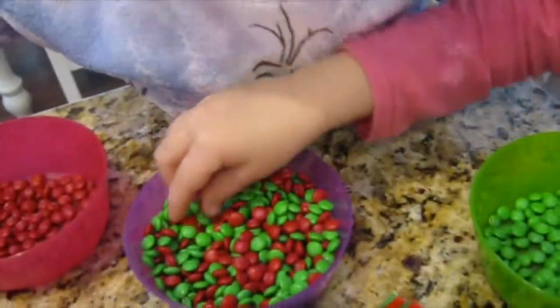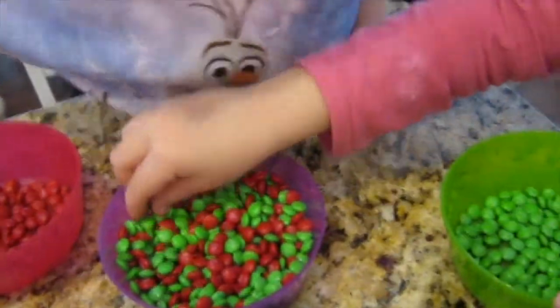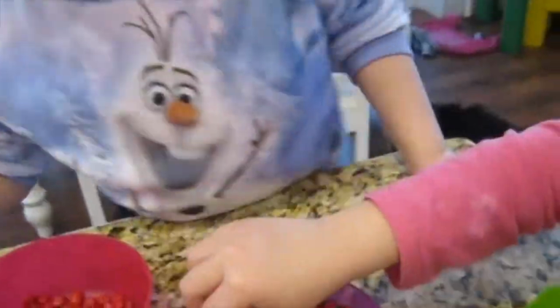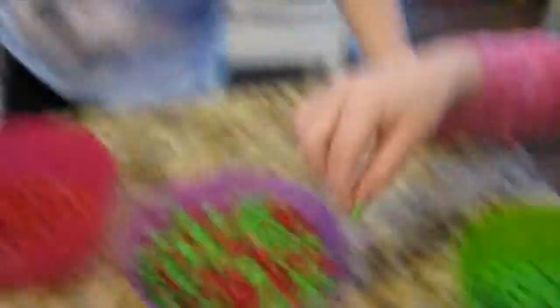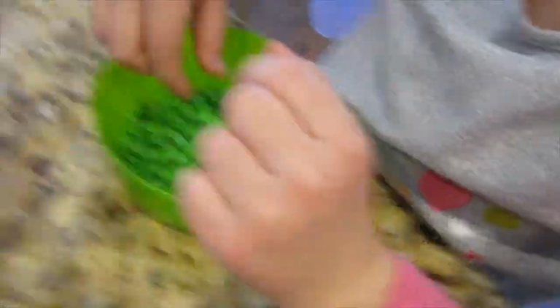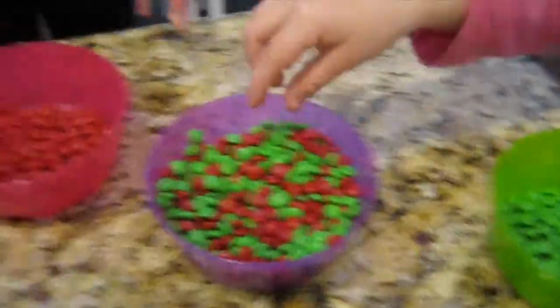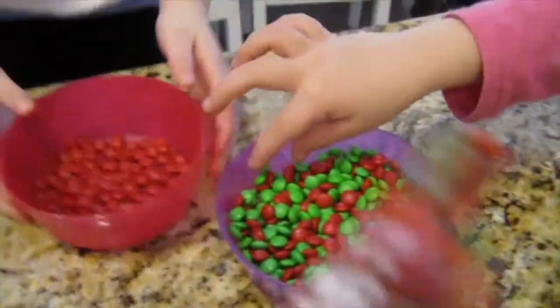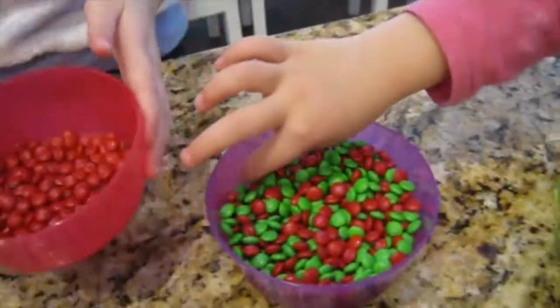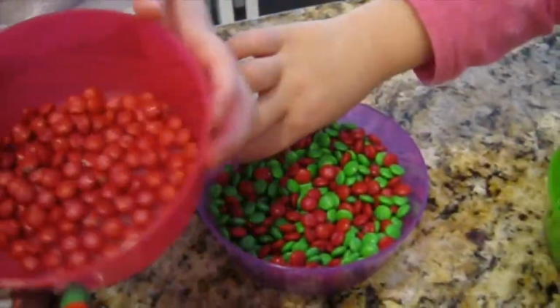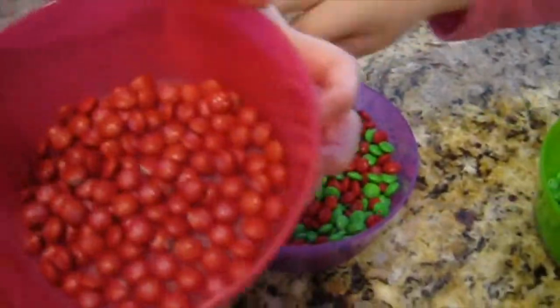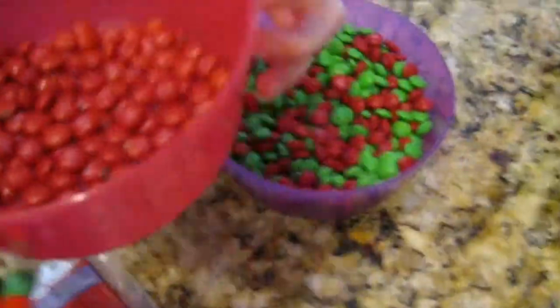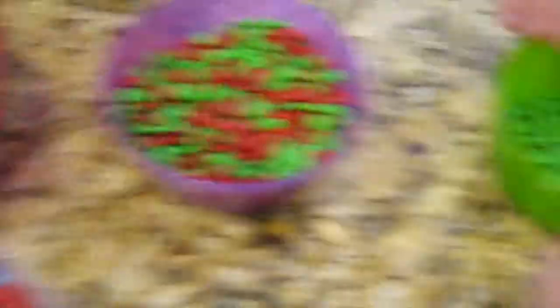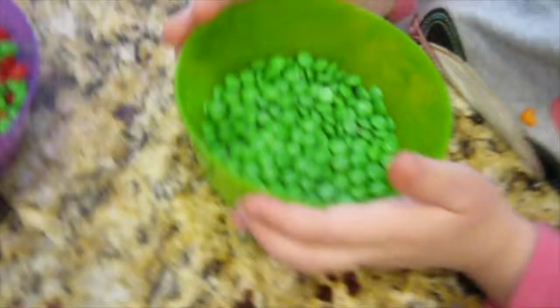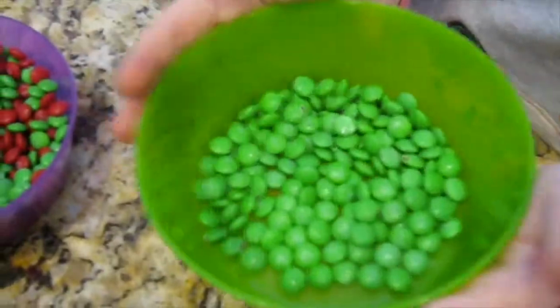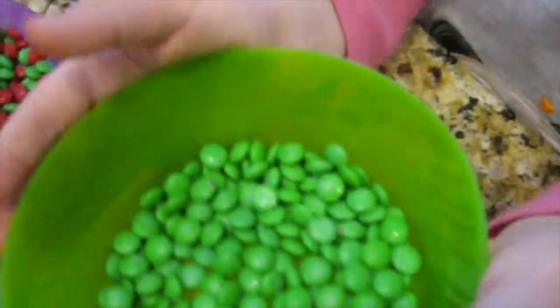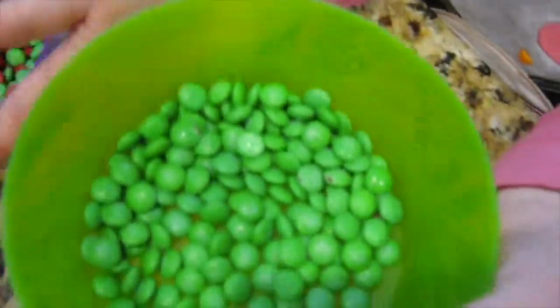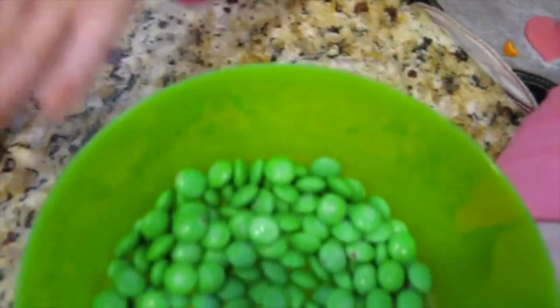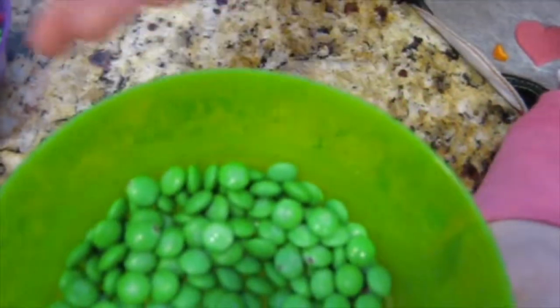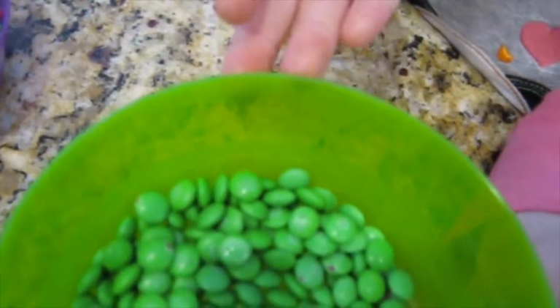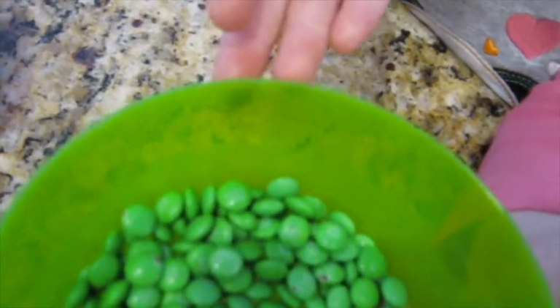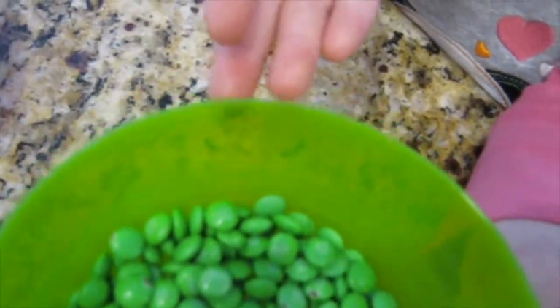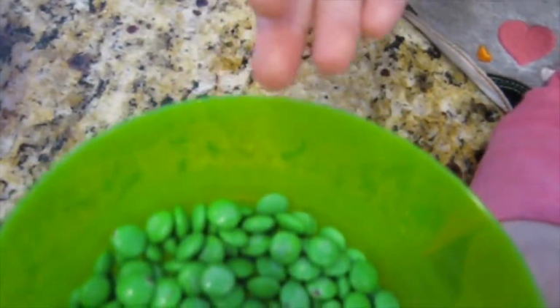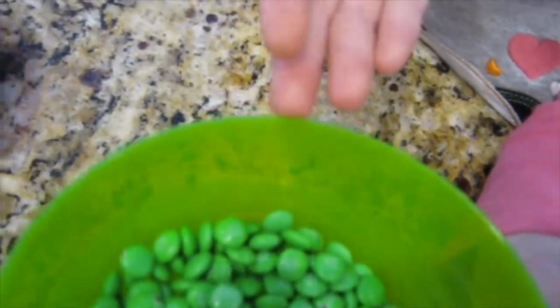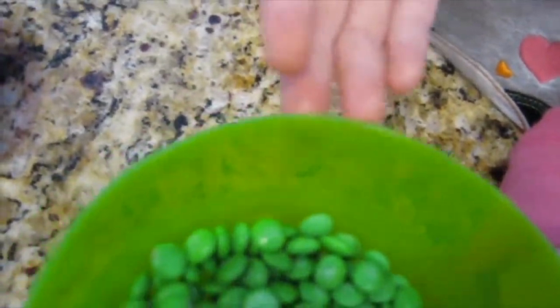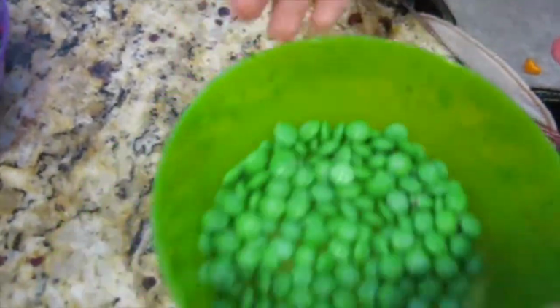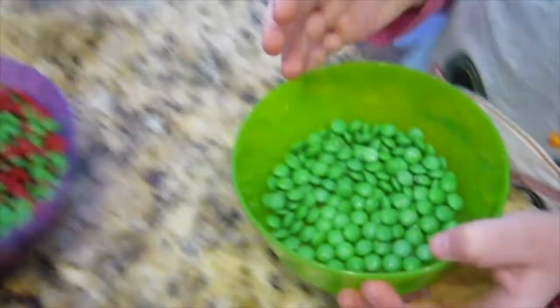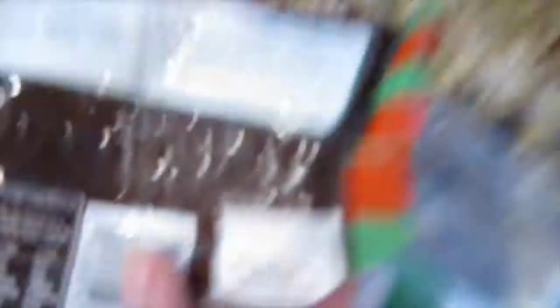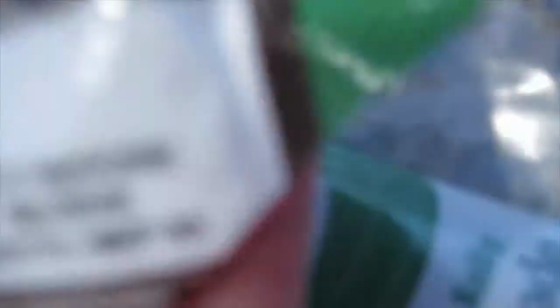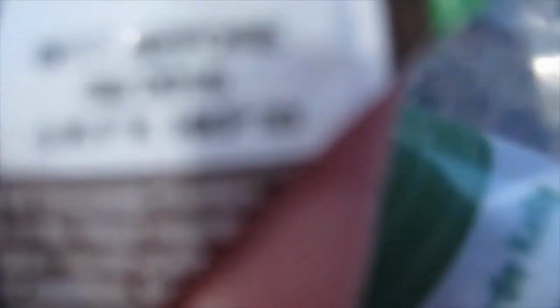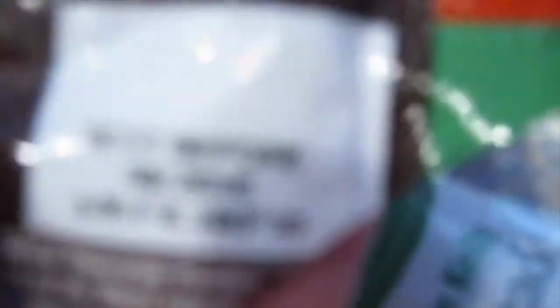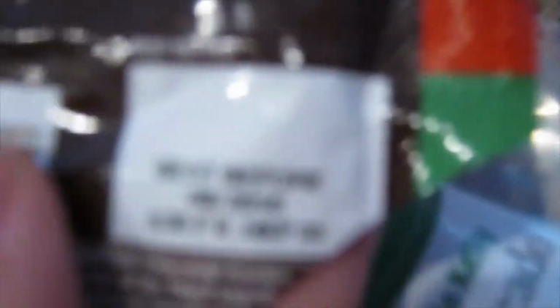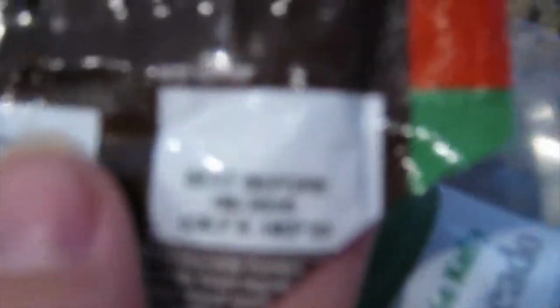They're putting a bowl of red and a bowl of green — for St. Patrick's Day and Valentine's Day. The red ones are for Valentine's Day and the green ones are for St. Patrick's Day. And the expiration date — it's August.